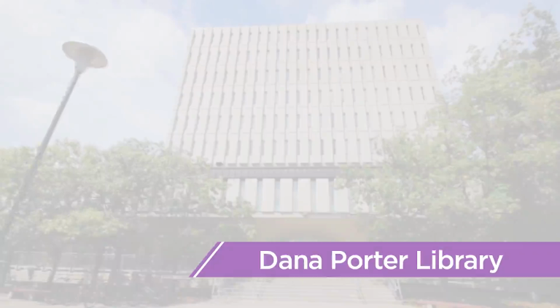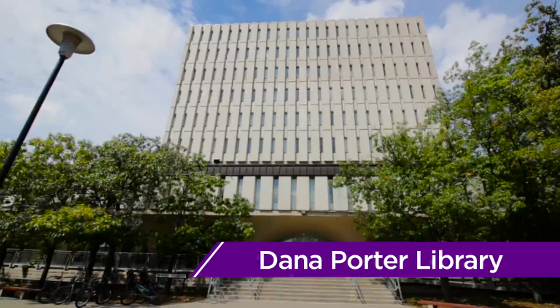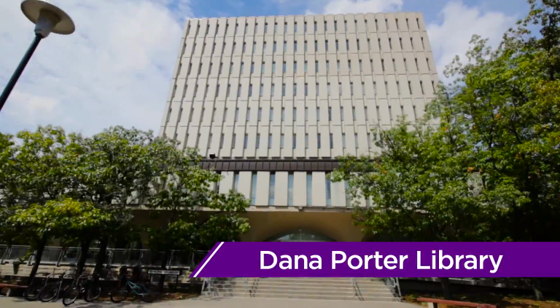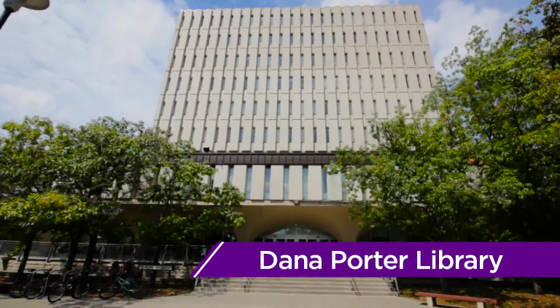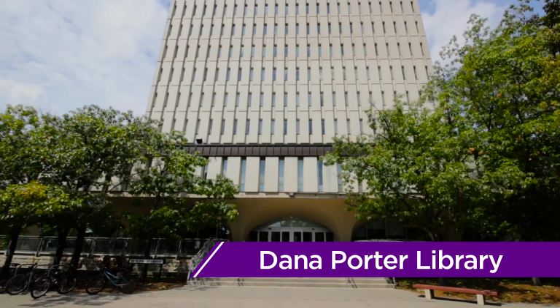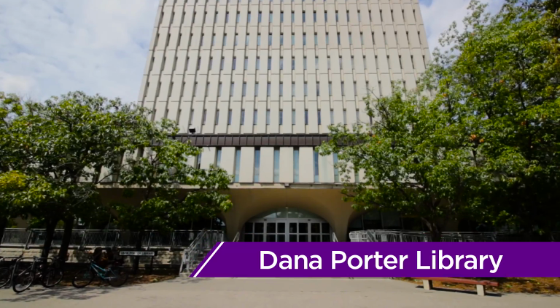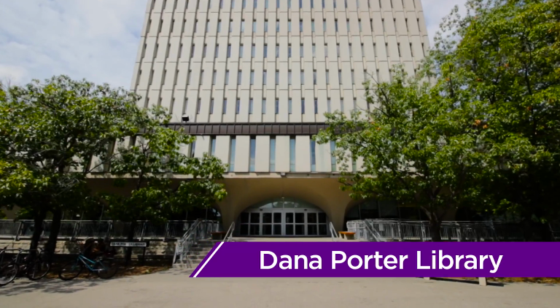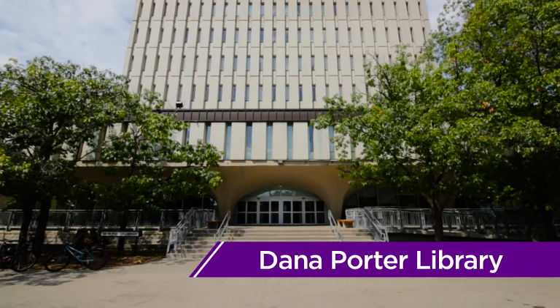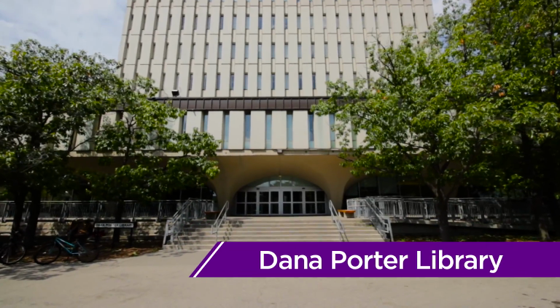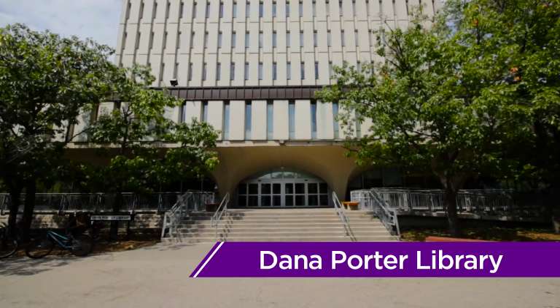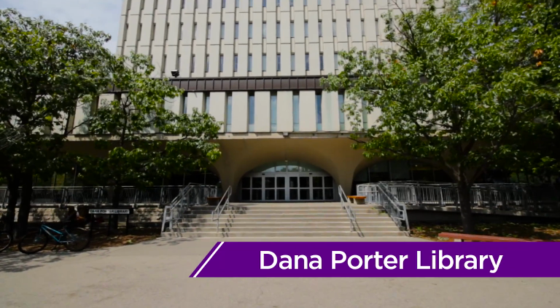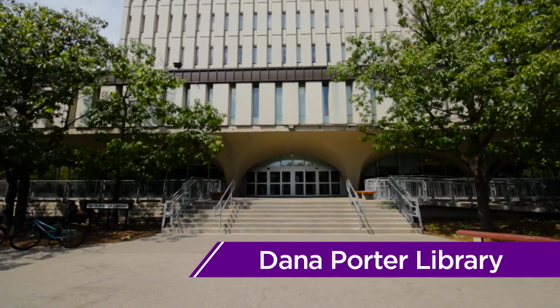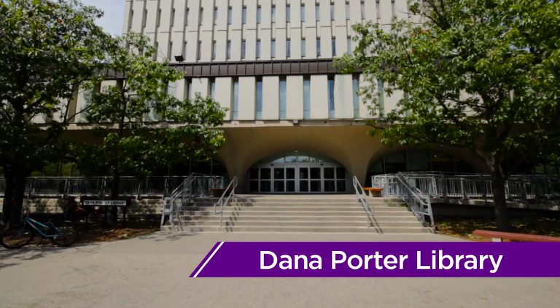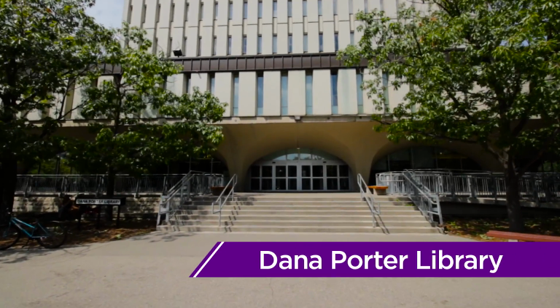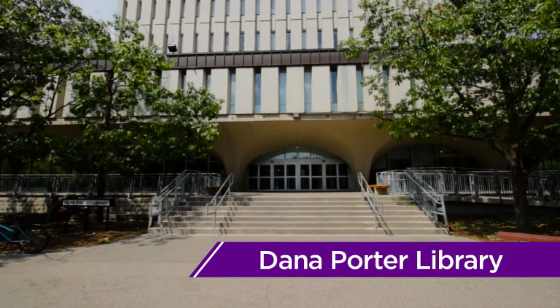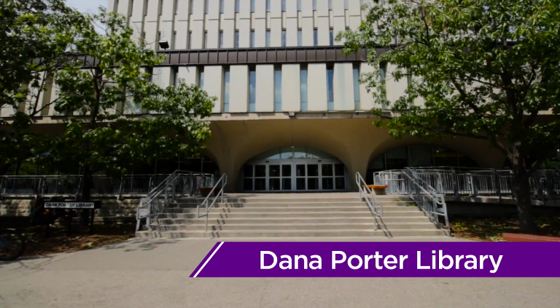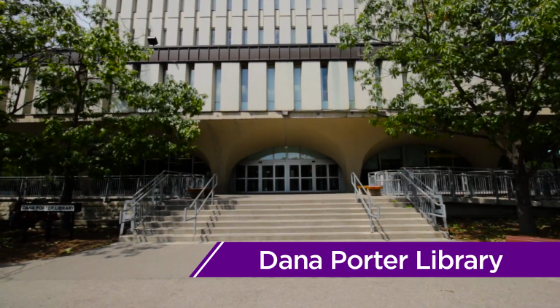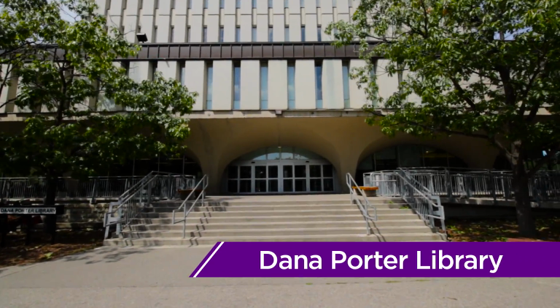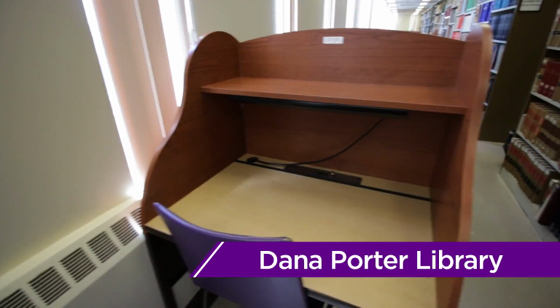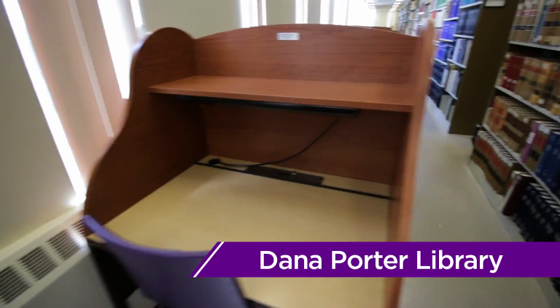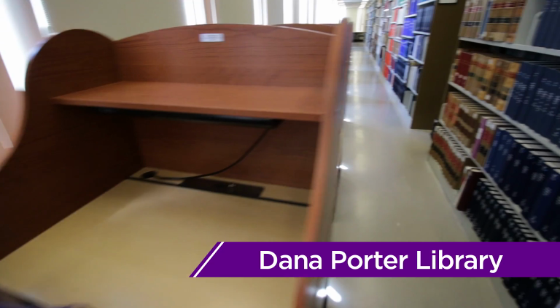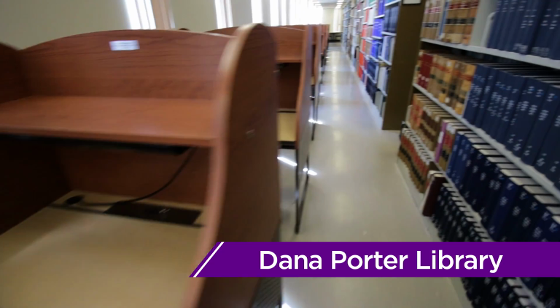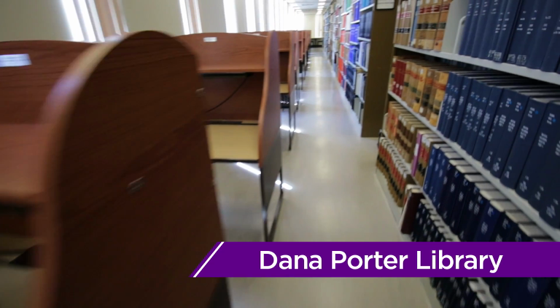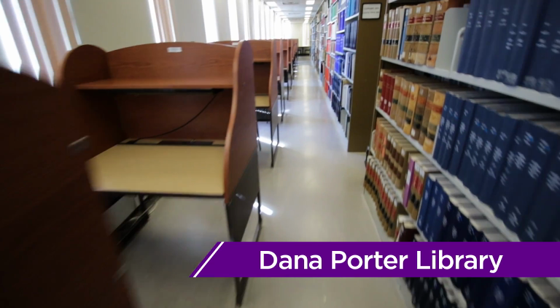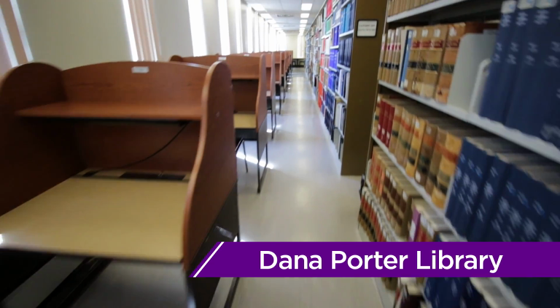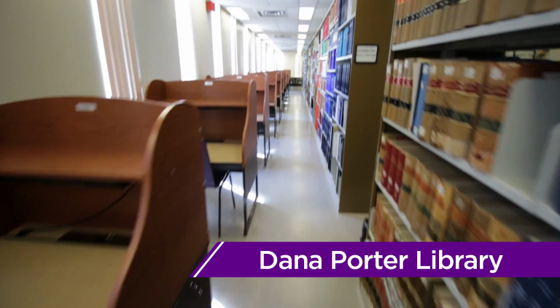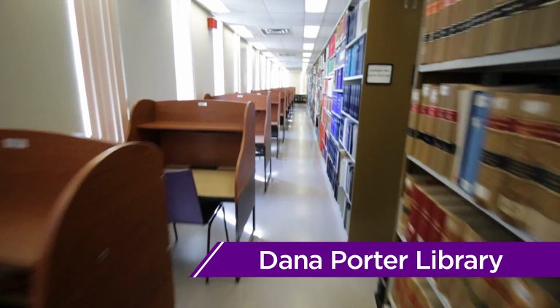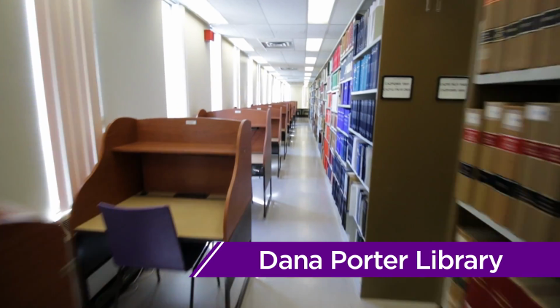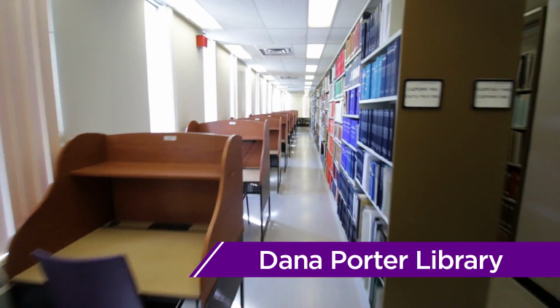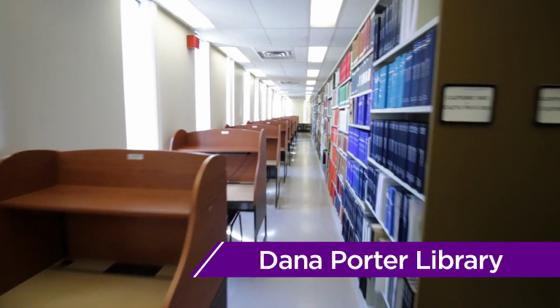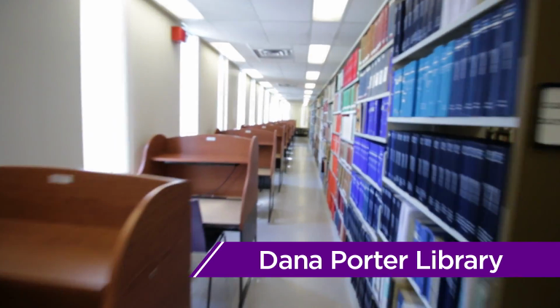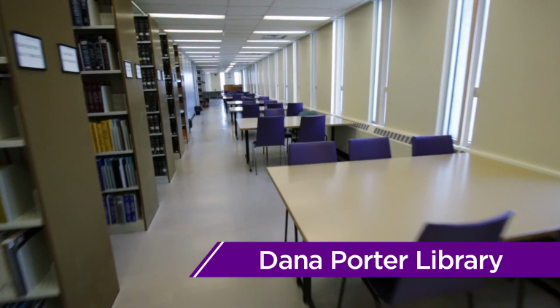Heading back towards Engineering, we'll pass the Dana Porter Library. Home to many floors of books and study cubicles, DP can be a great spot to hold a group meeting or catch up on studying.